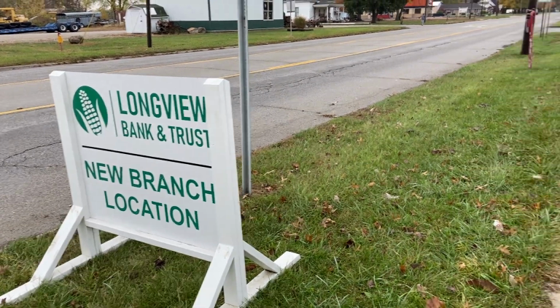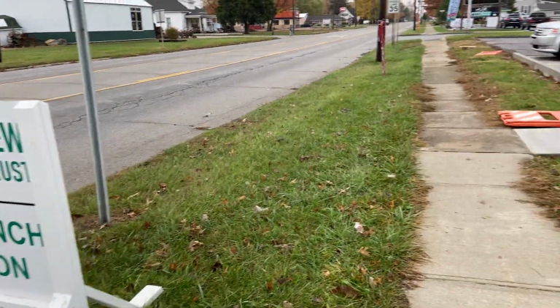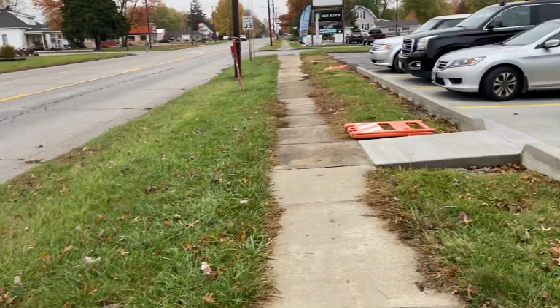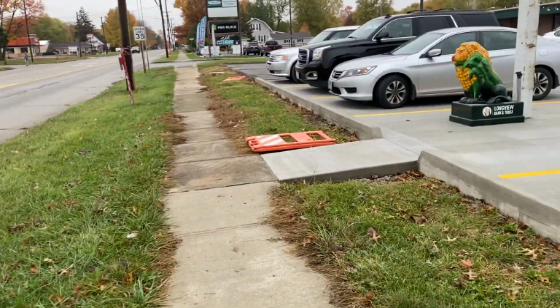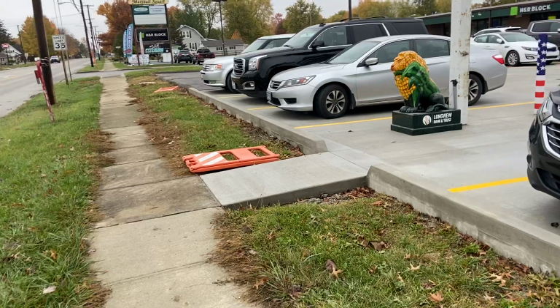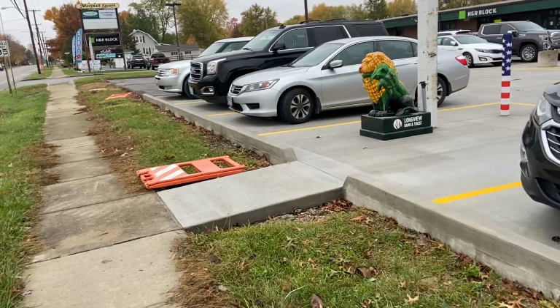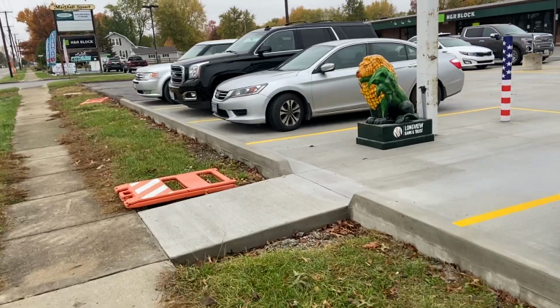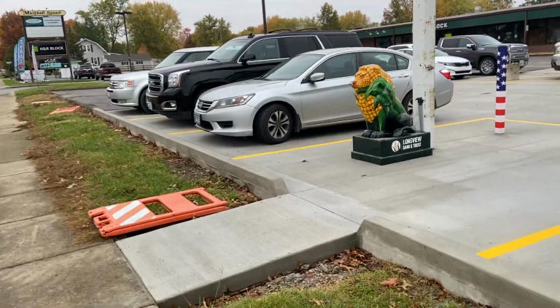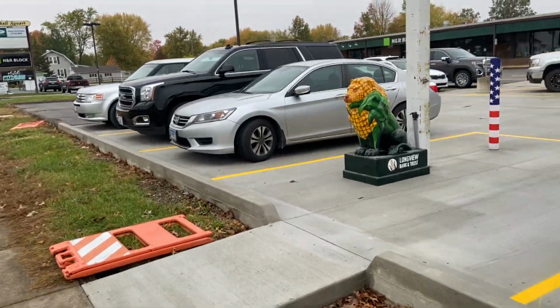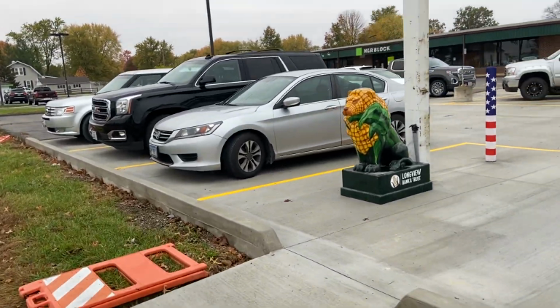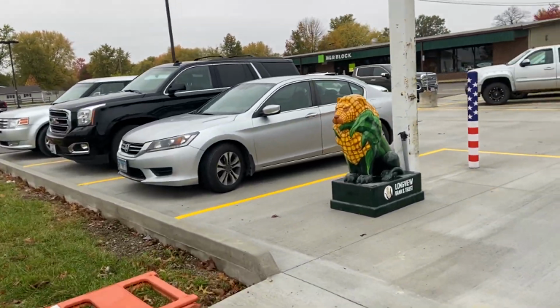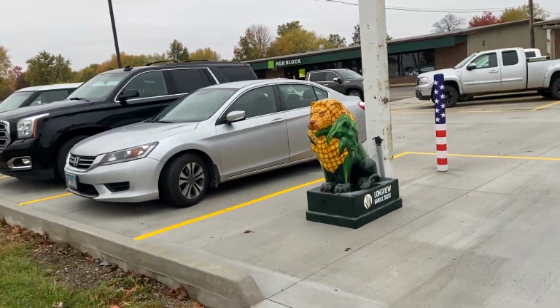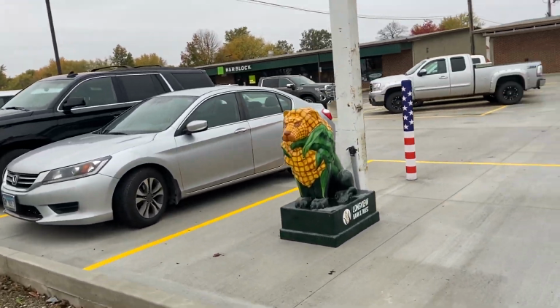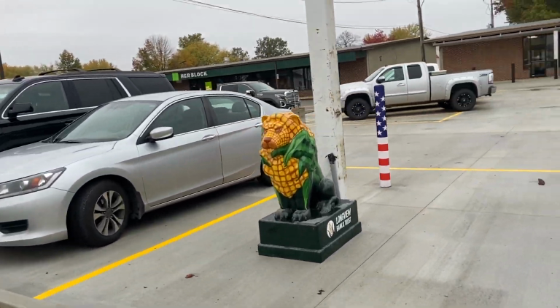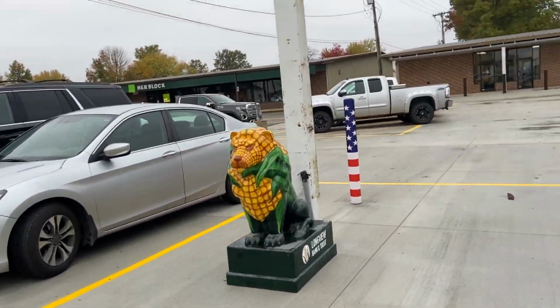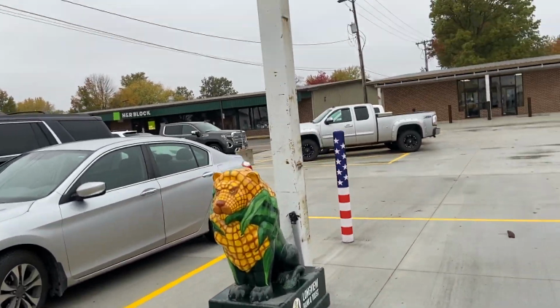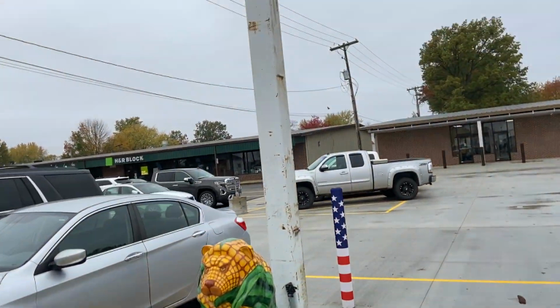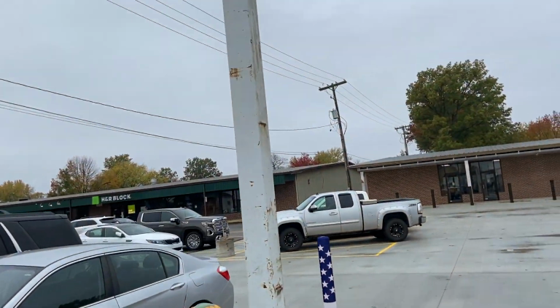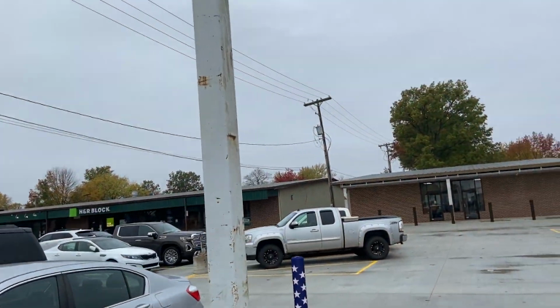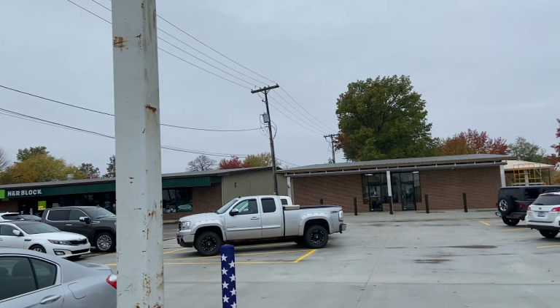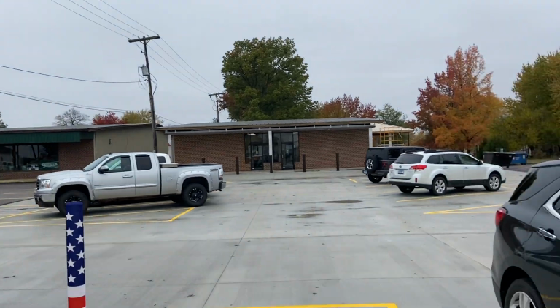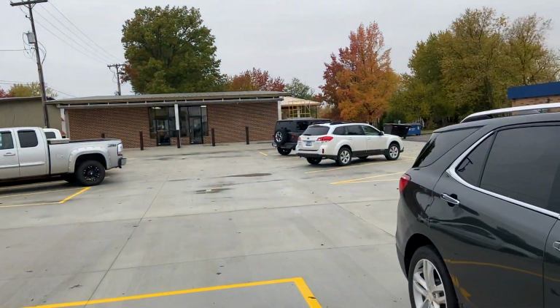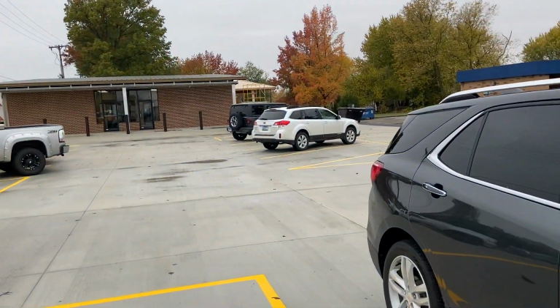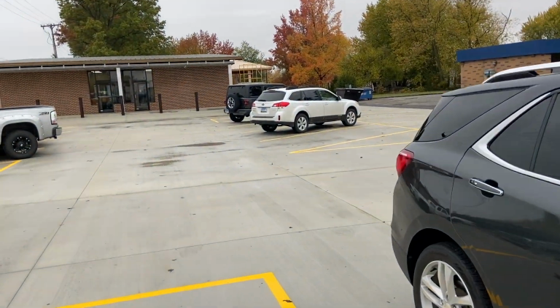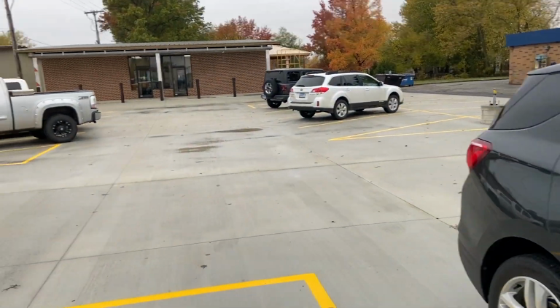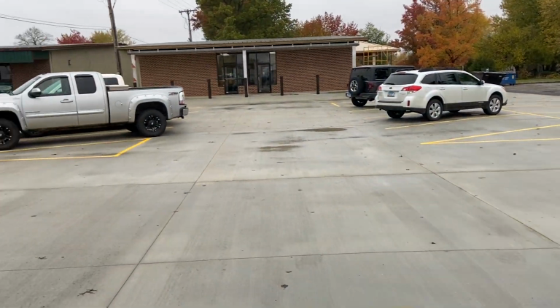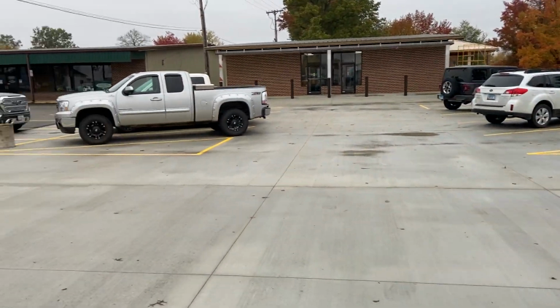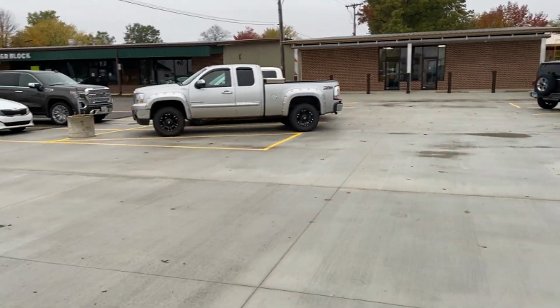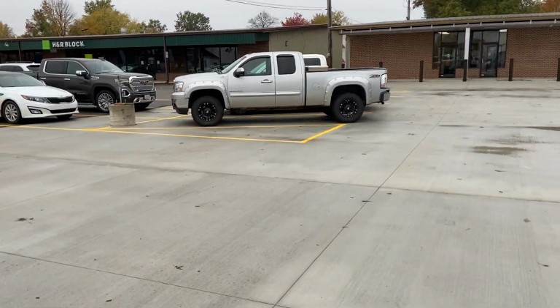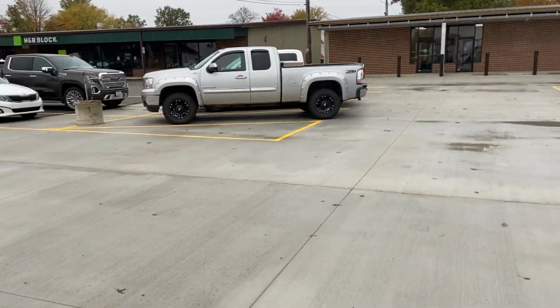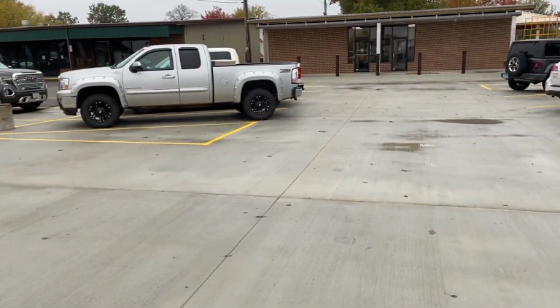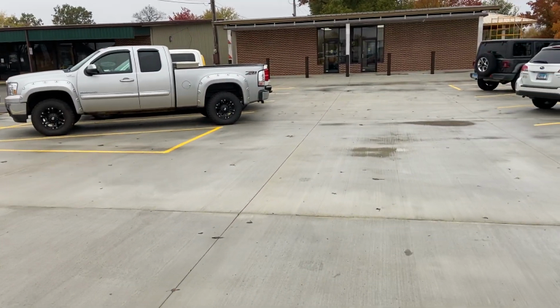Just show you around here real quick. Here's walking down the sidewalk. This is our lion. Our sign will go here. We've got several people that are here at the meeting. This is our parking lot.